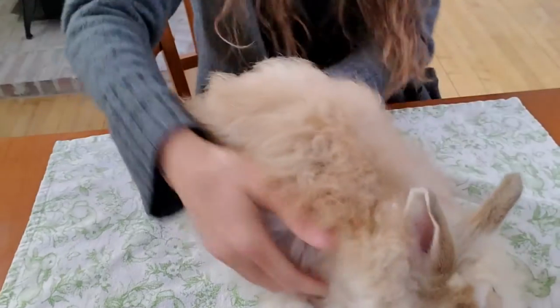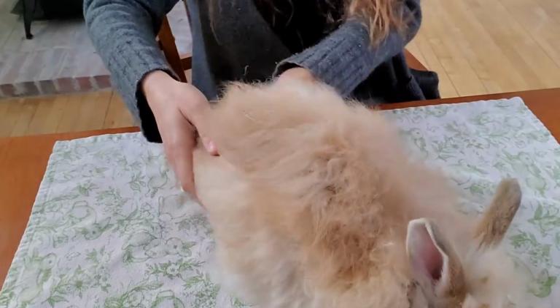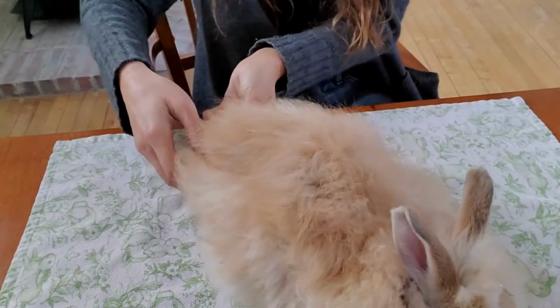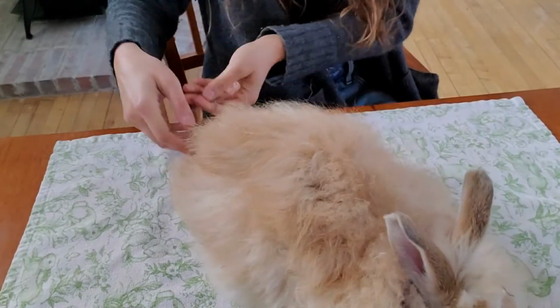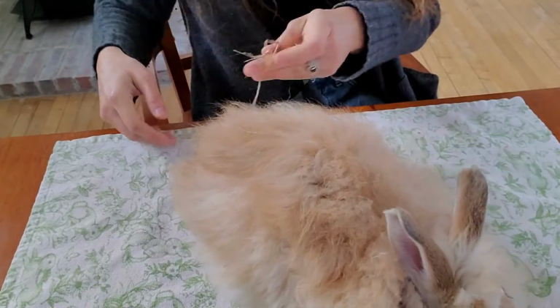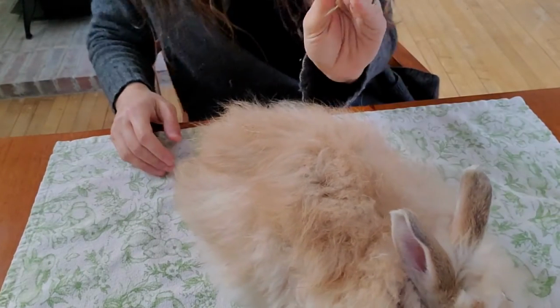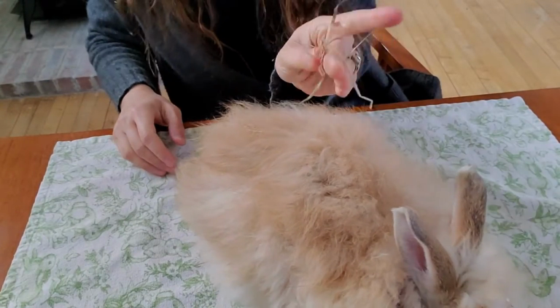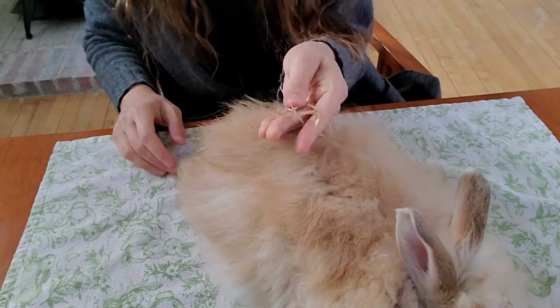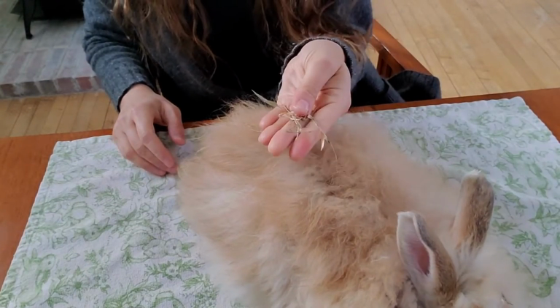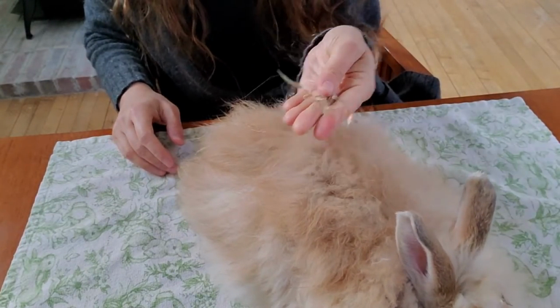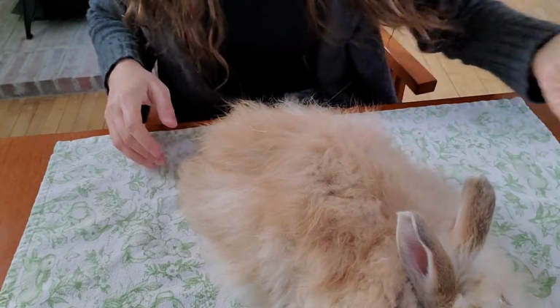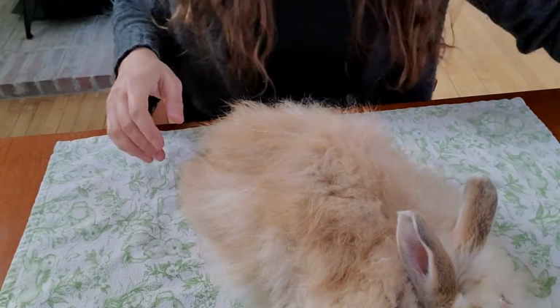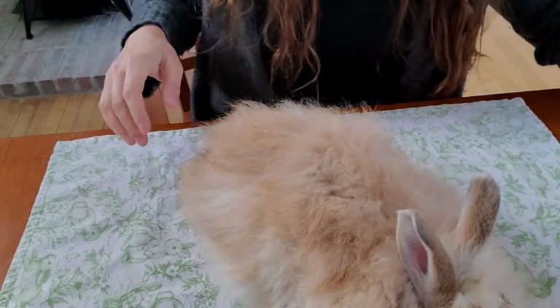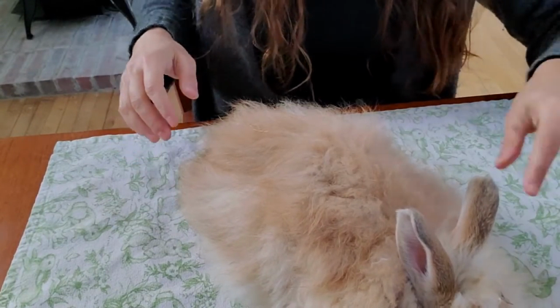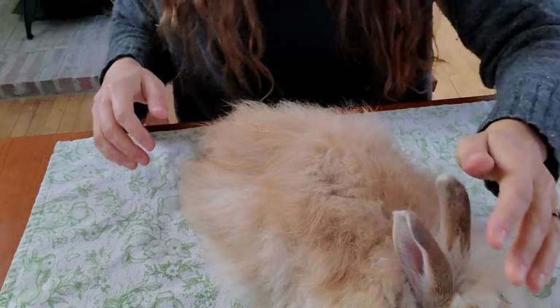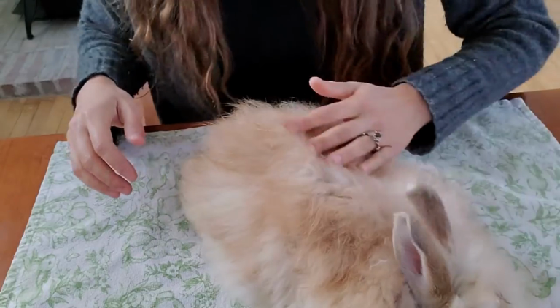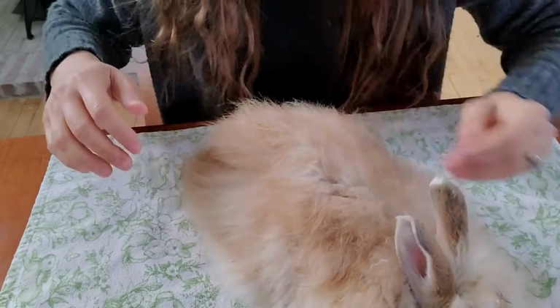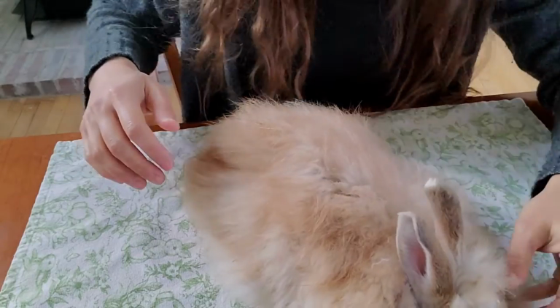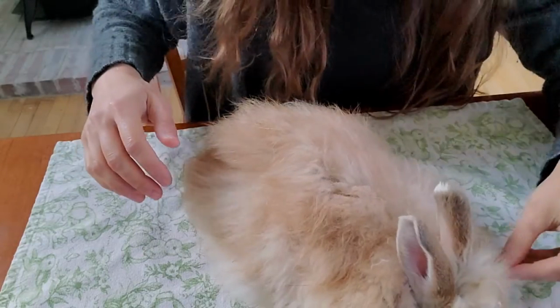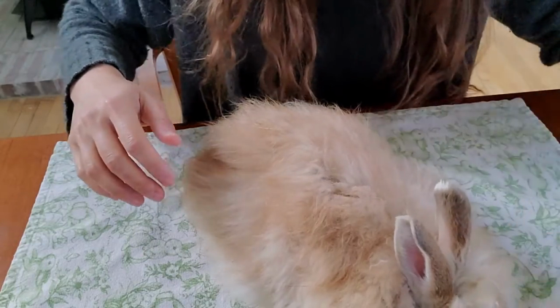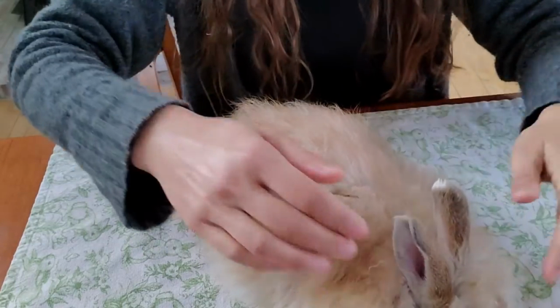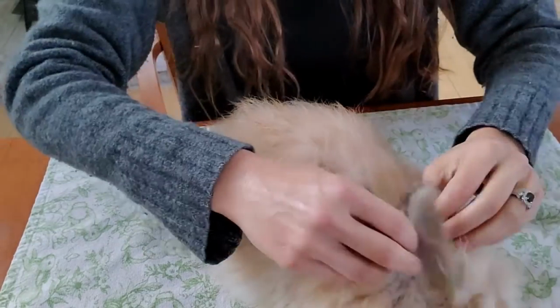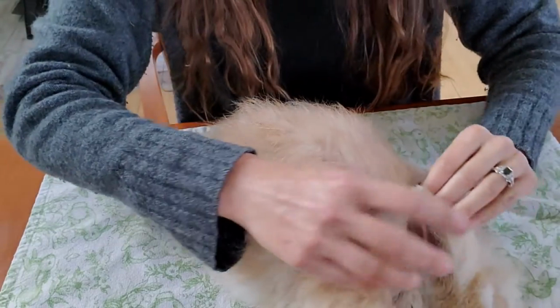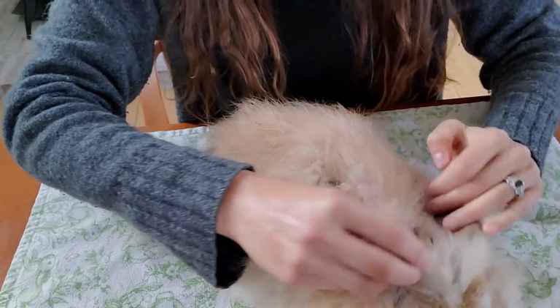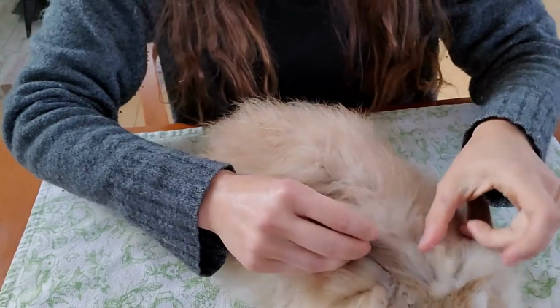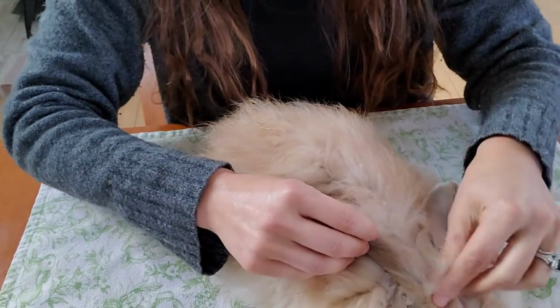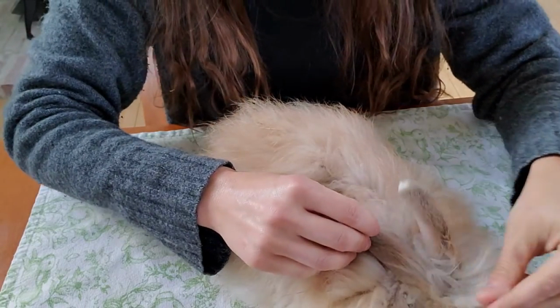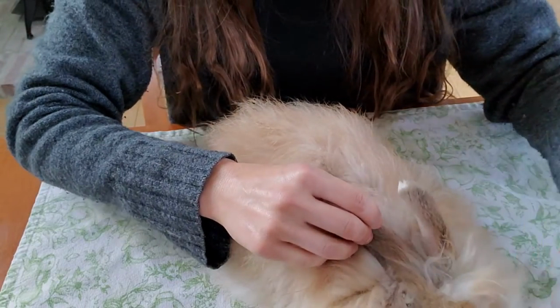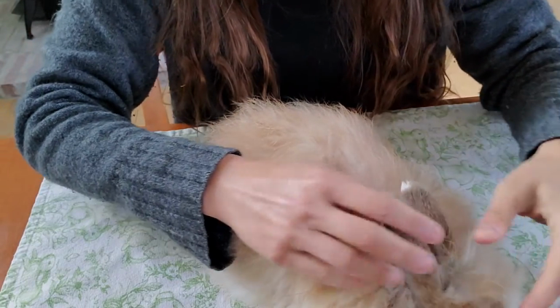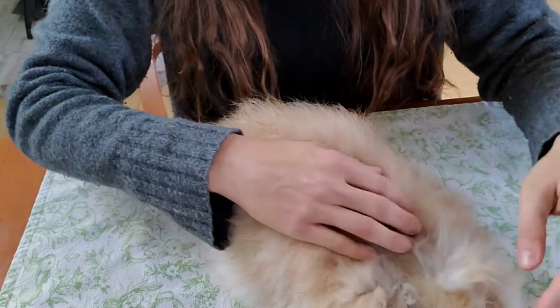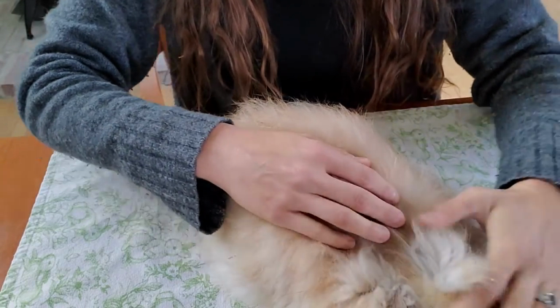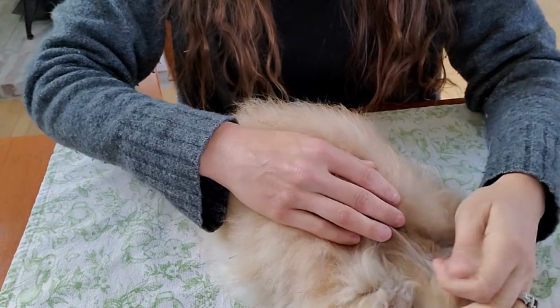We have this little guy — he has a little bit of hay underneath him because we just gave them hay this morning. He was checked two days ago and we found a little bit of matting starting, so what we're going to do is trim off where the matting typically is.